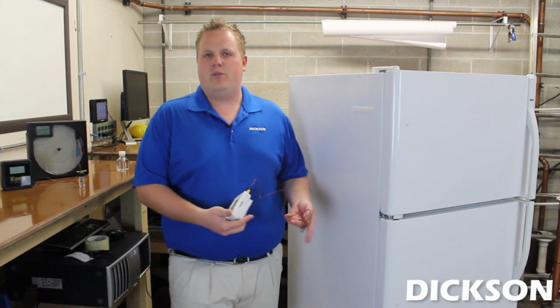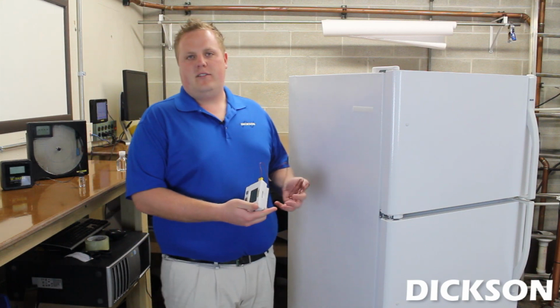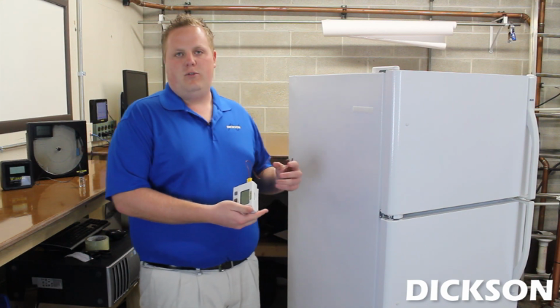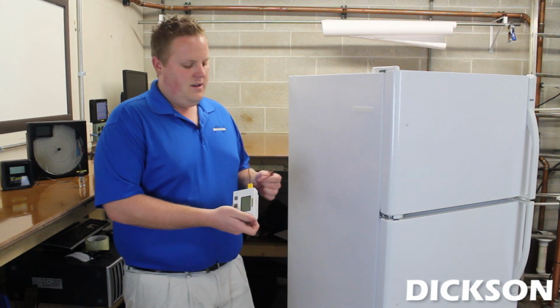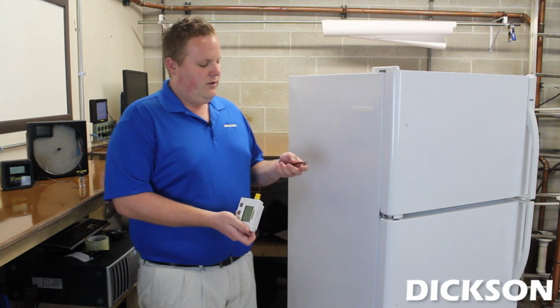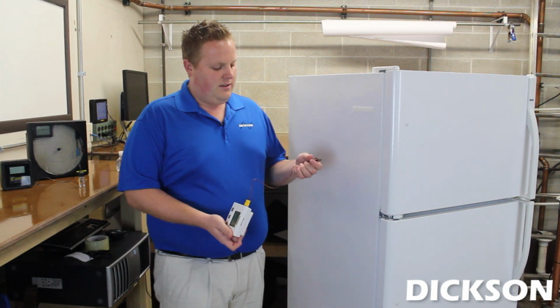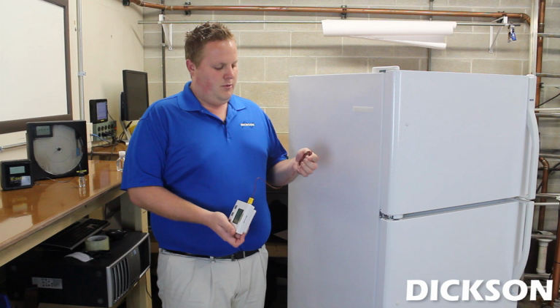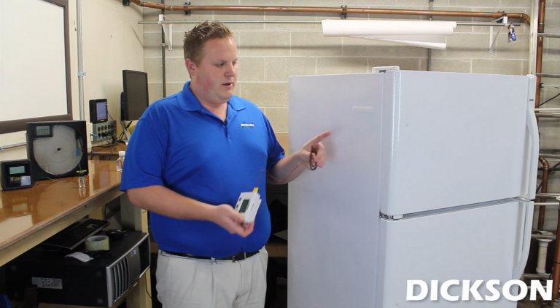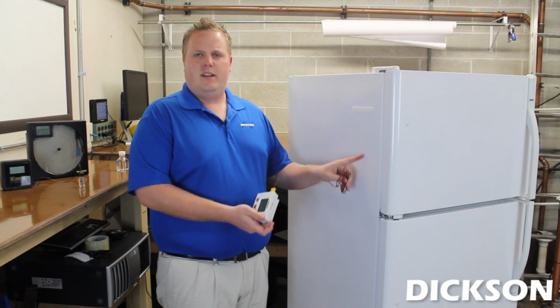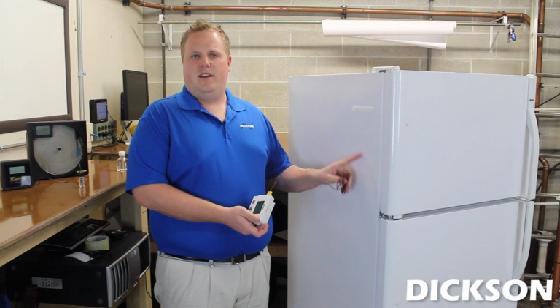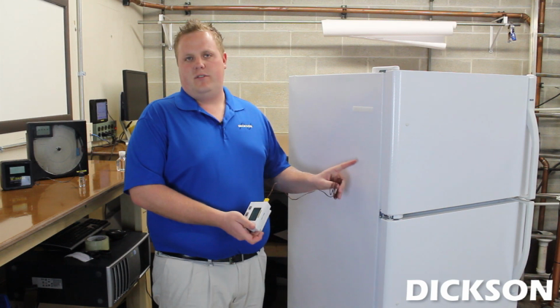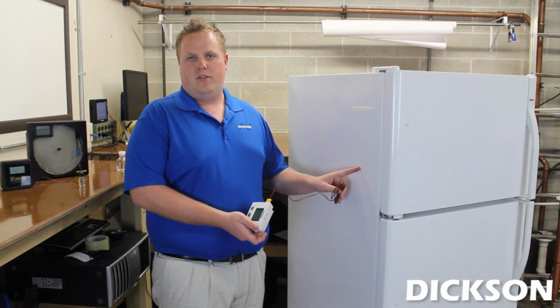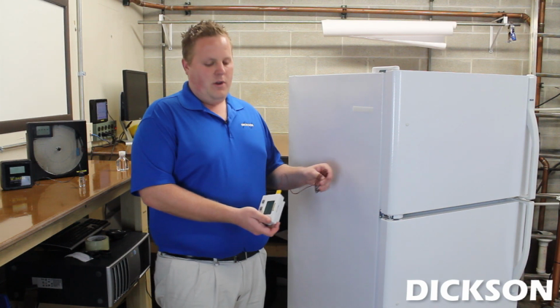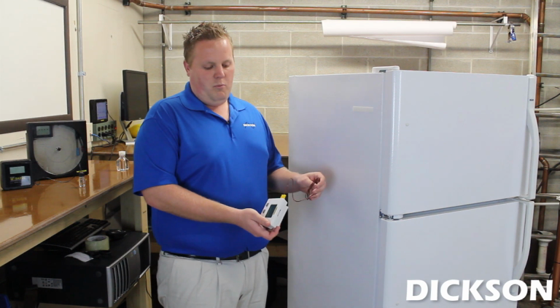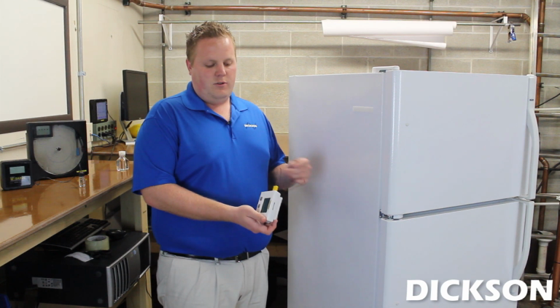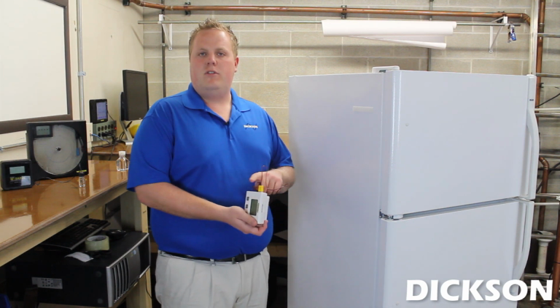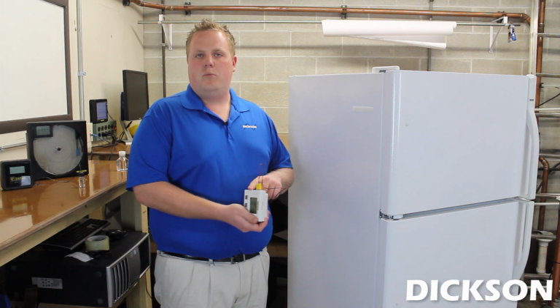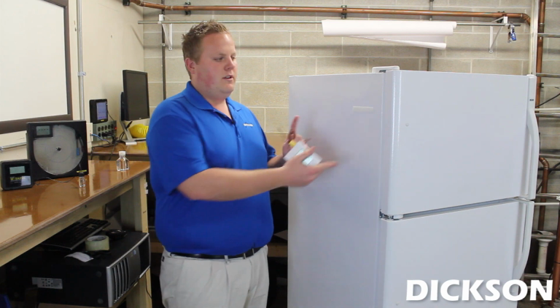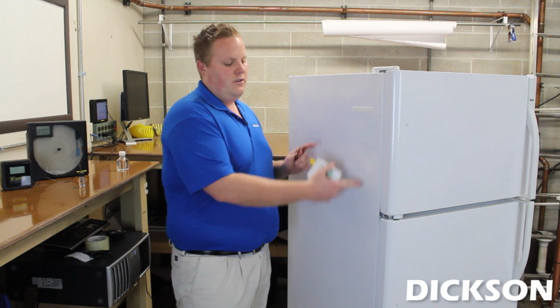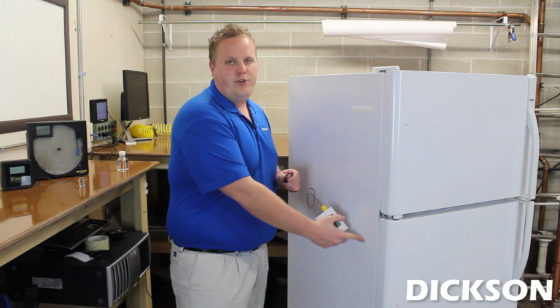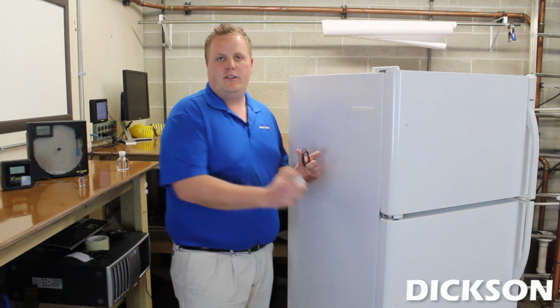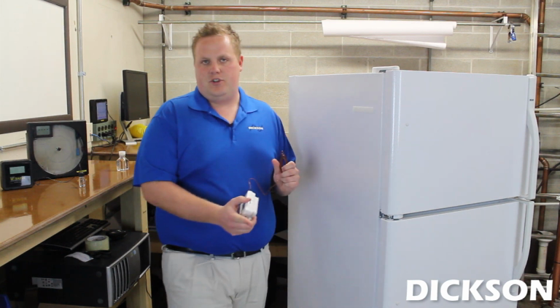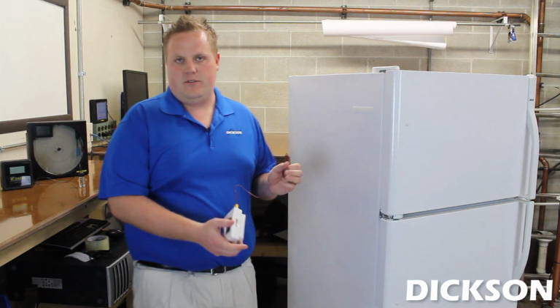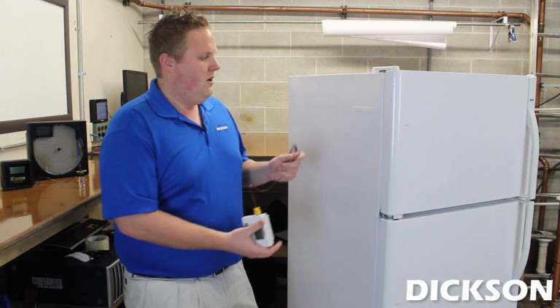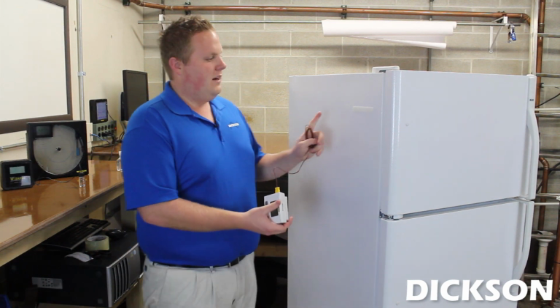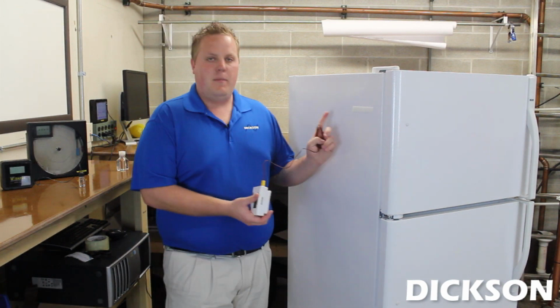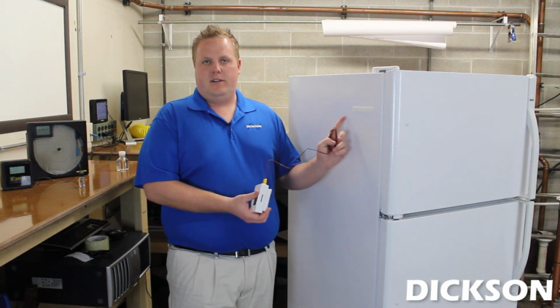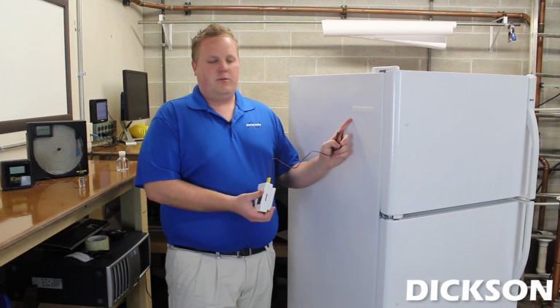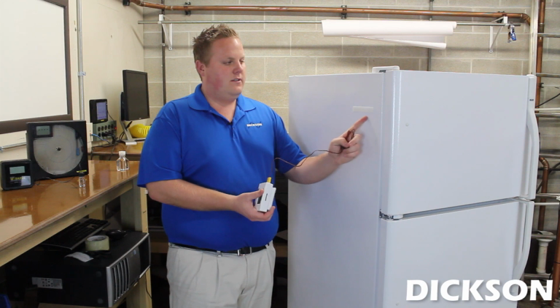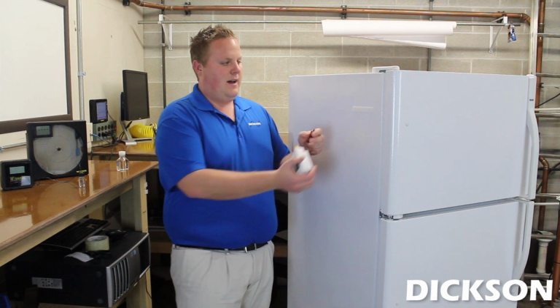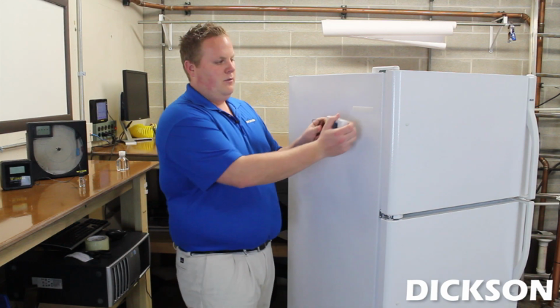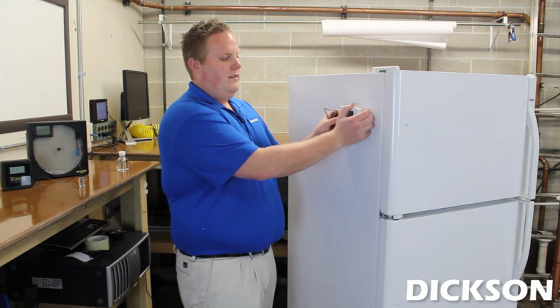The first product I'd like to show you is our SM320. This unit has a K-type thermocouple probe that will read the inside temperature of this freezer. We also make a unit with two probes that will read the freezer and the refrigerator on two separate channels.